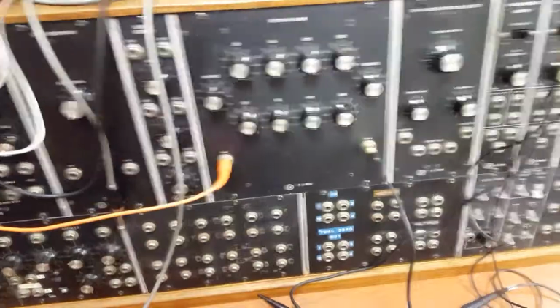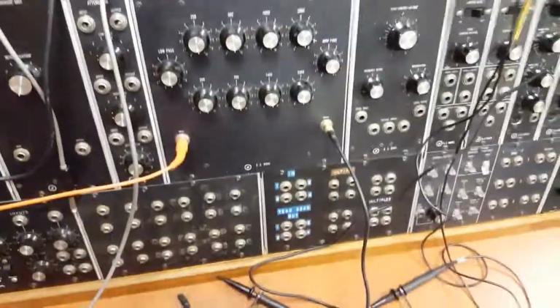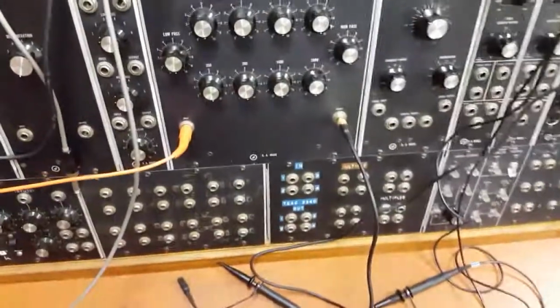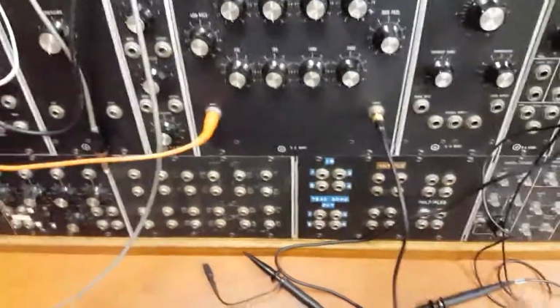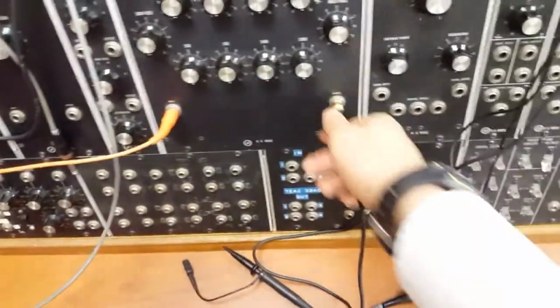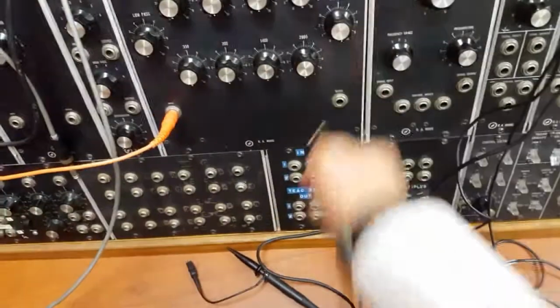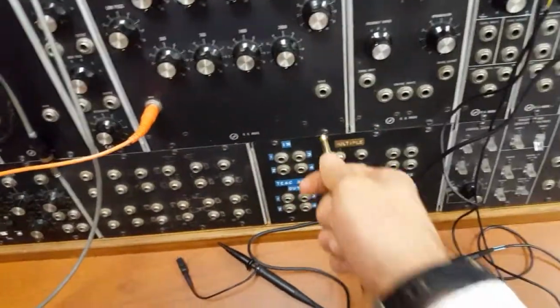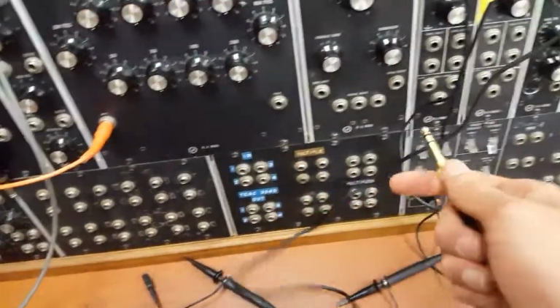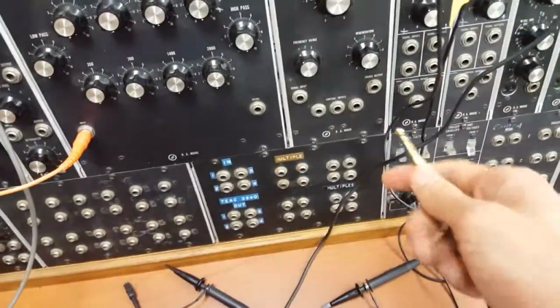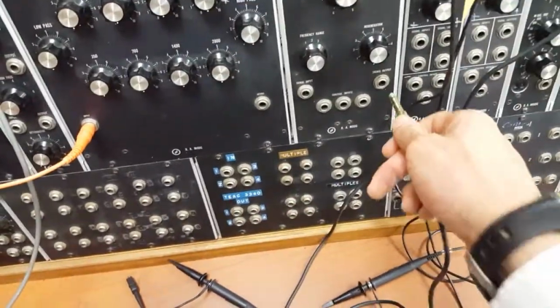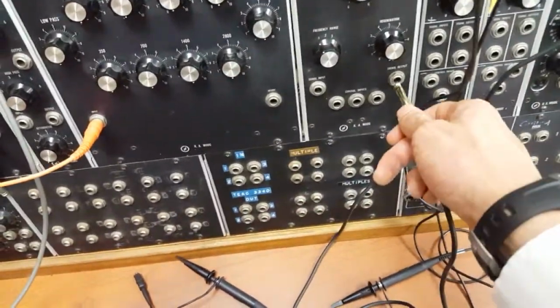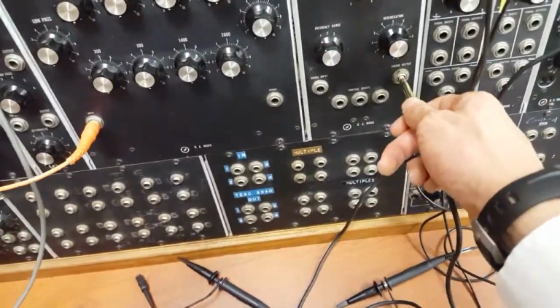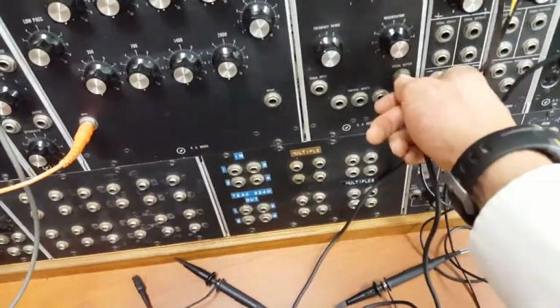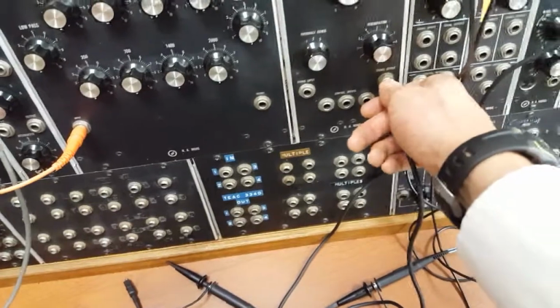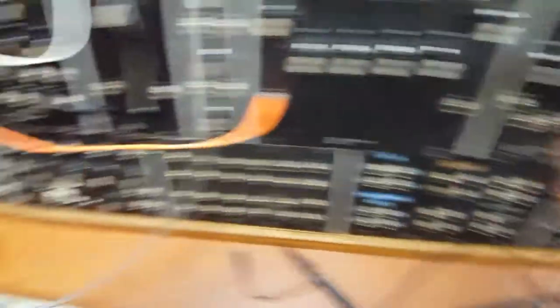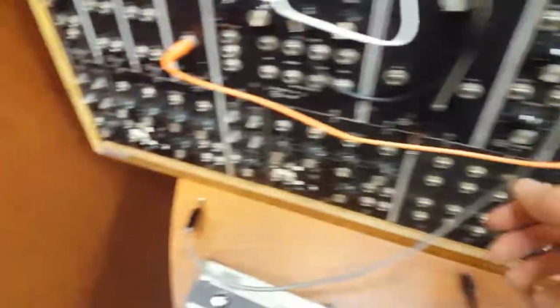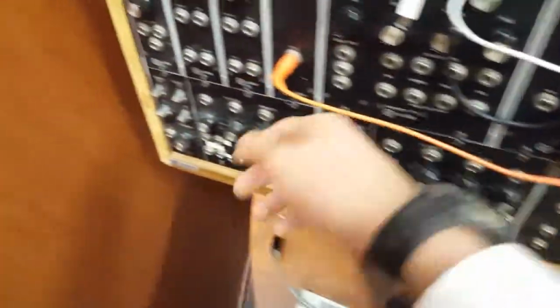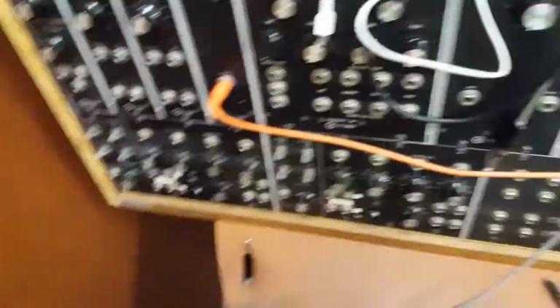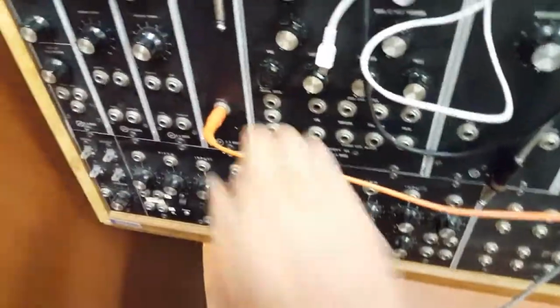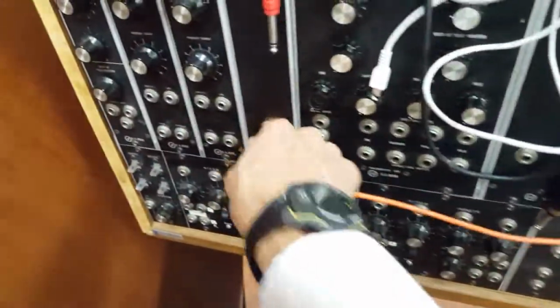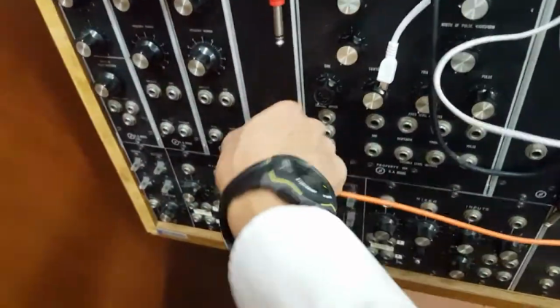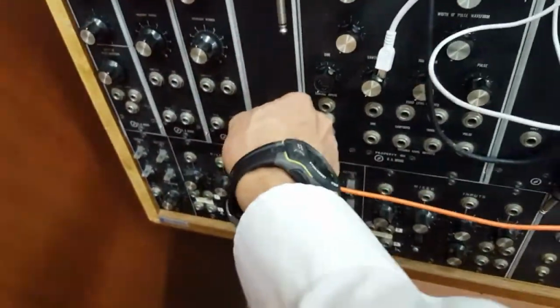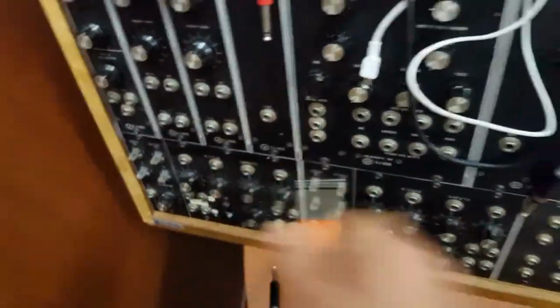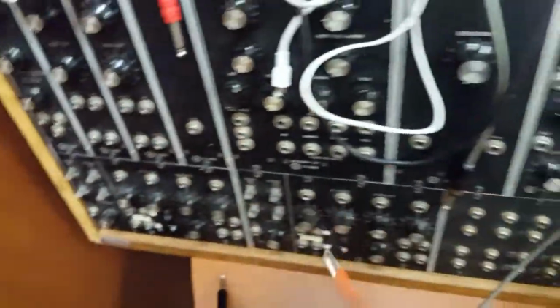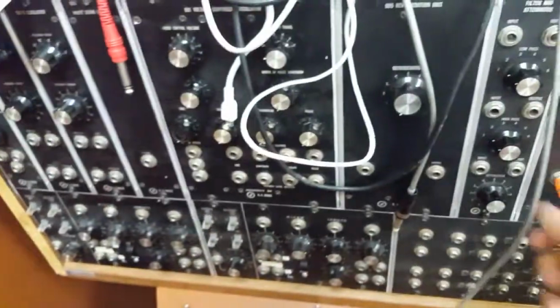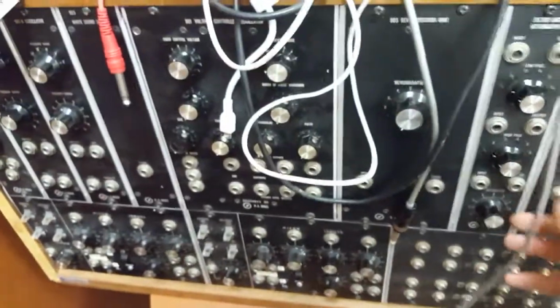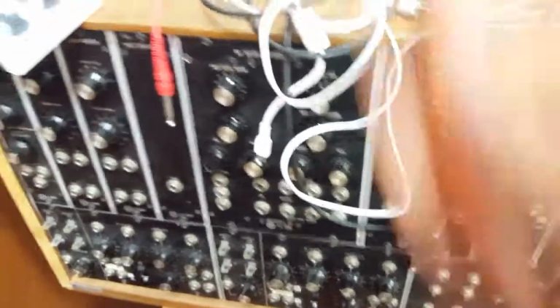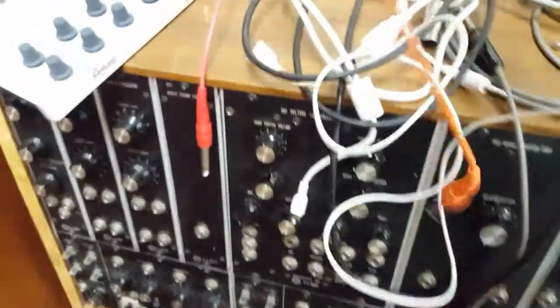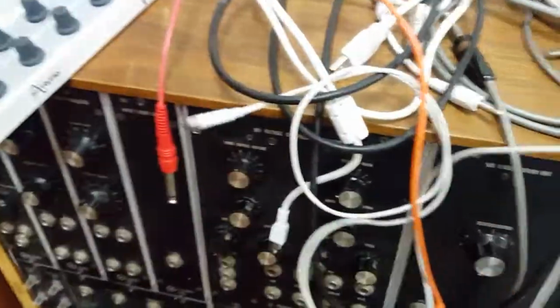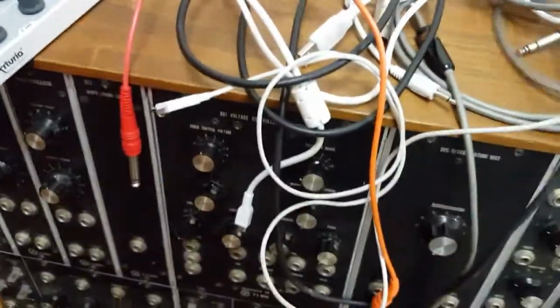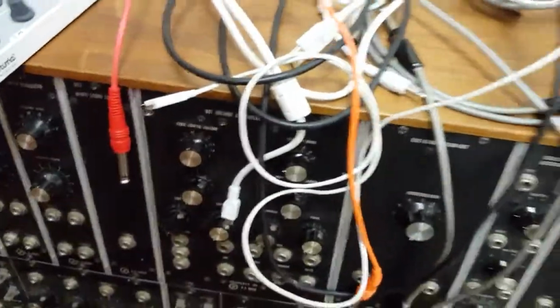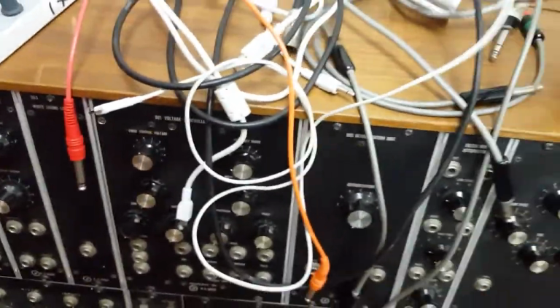Now we're gonna see what we can do. Let's pull this out and put it into the low-pass filter. This patch cable is too short, so we're going to pull it out and get another patch cable.